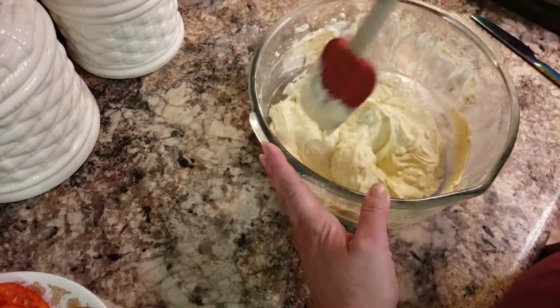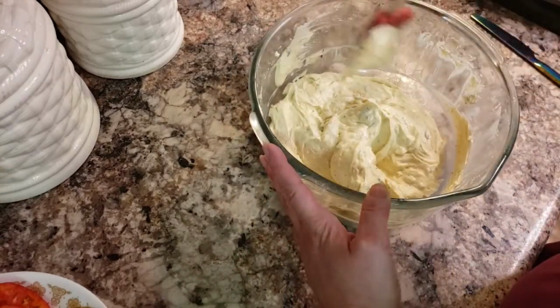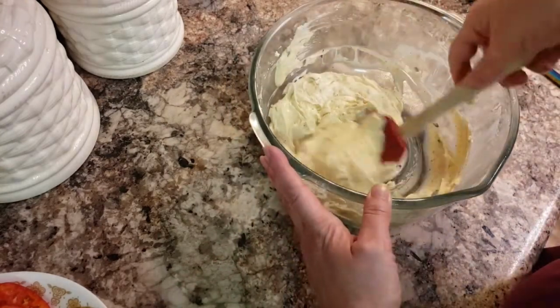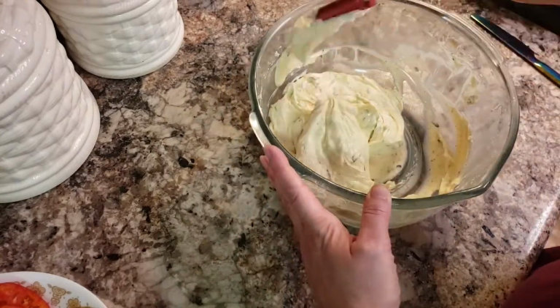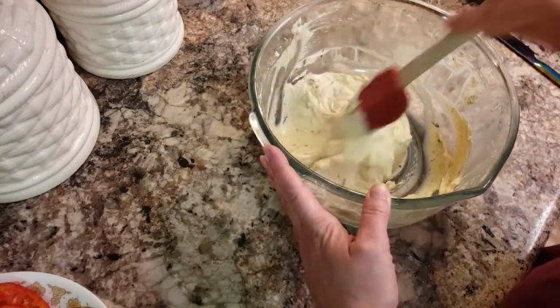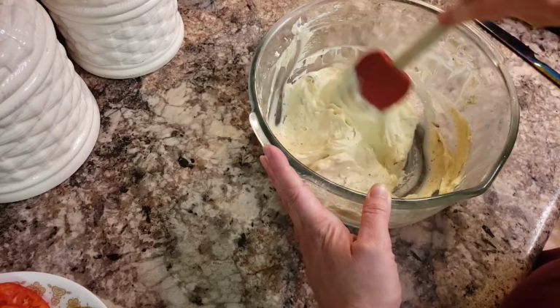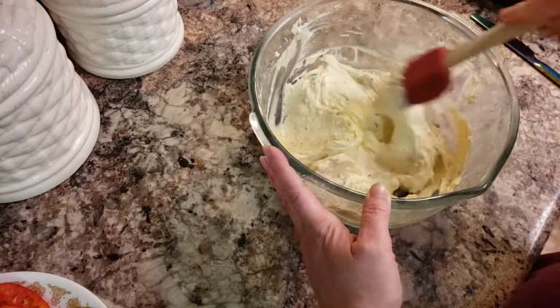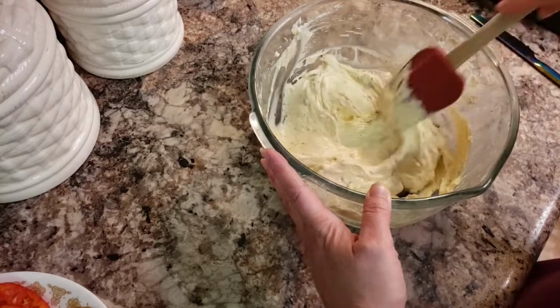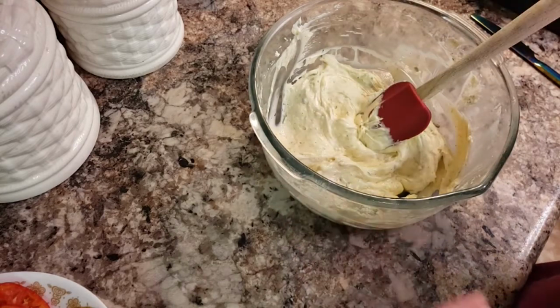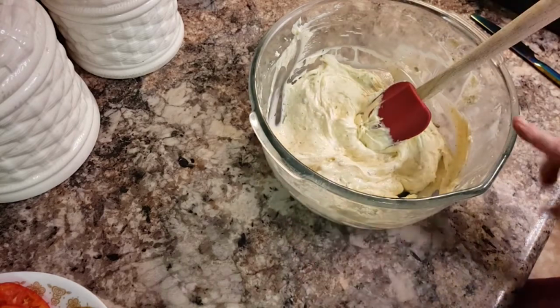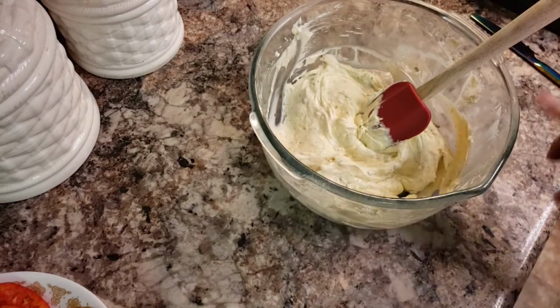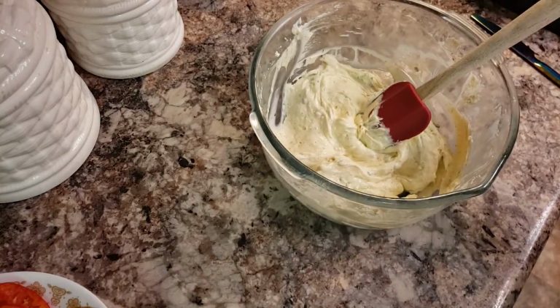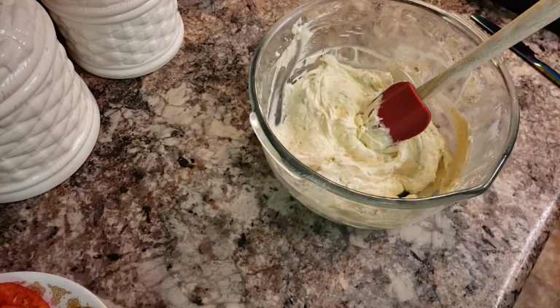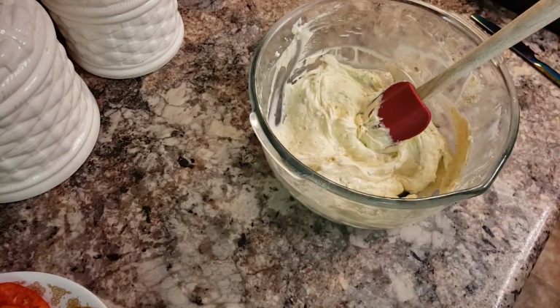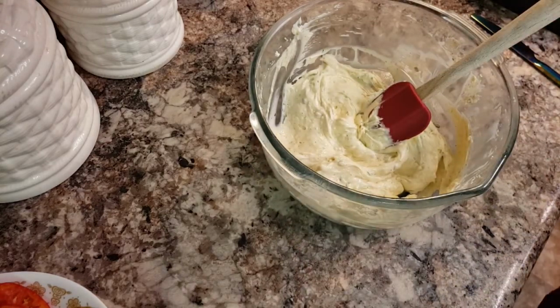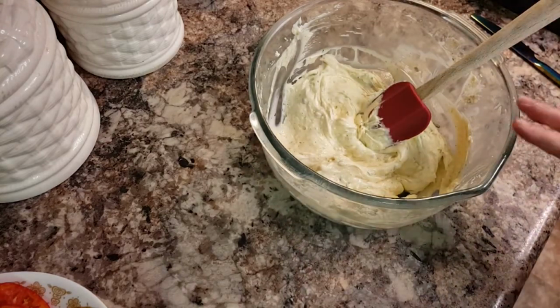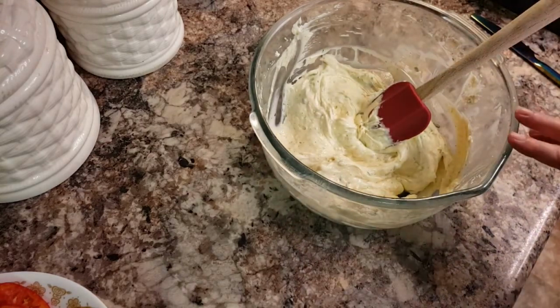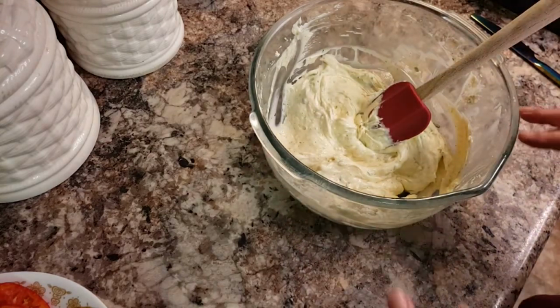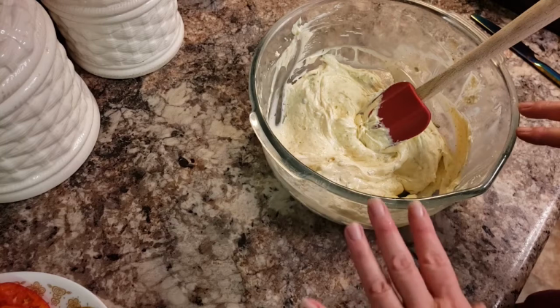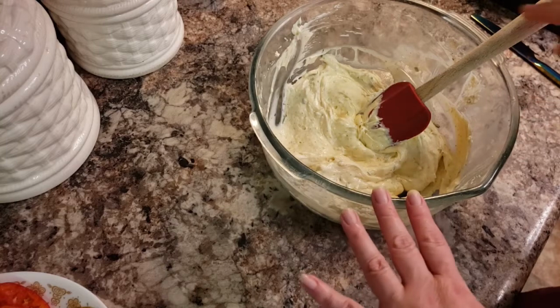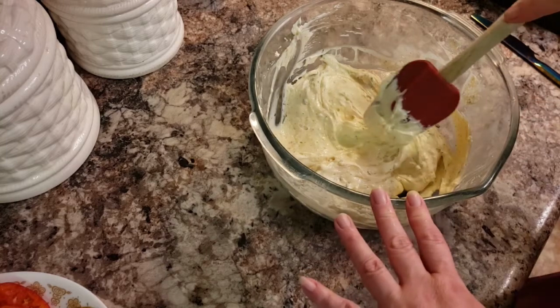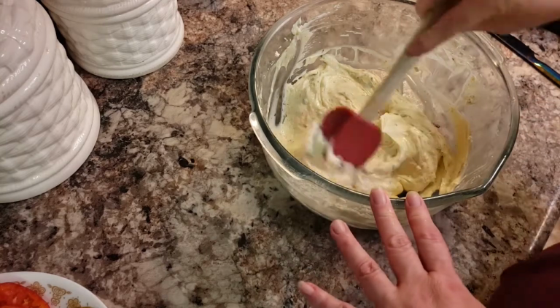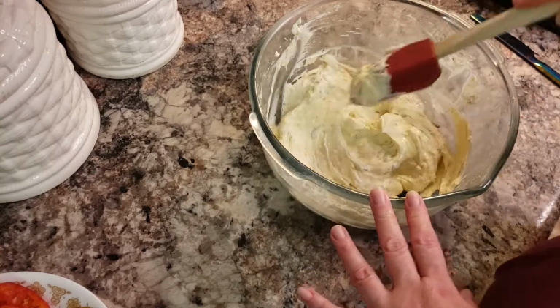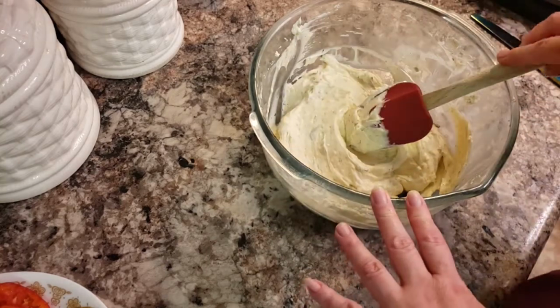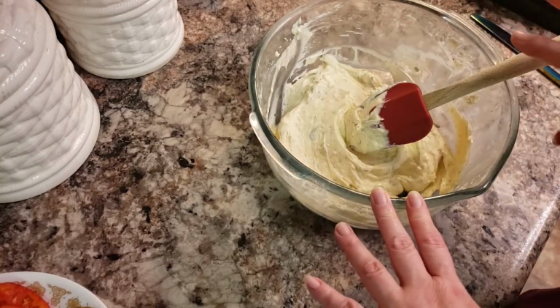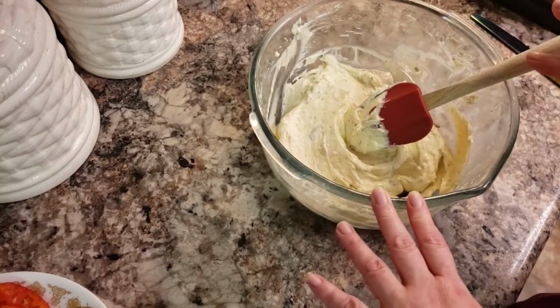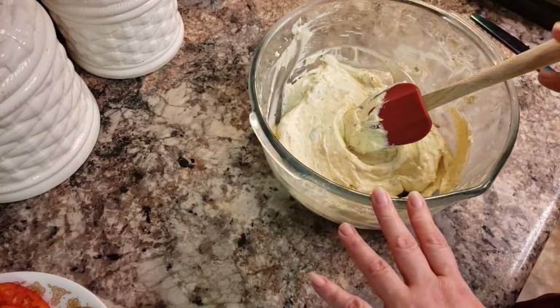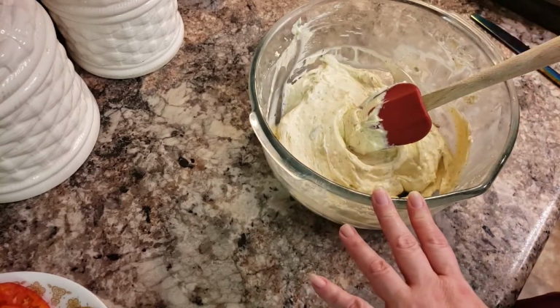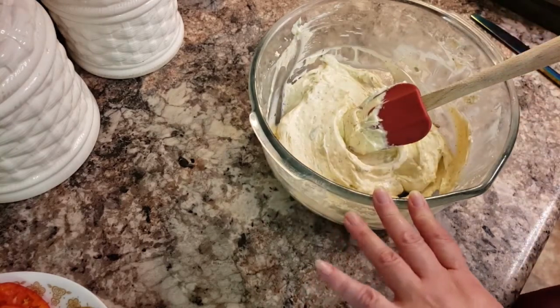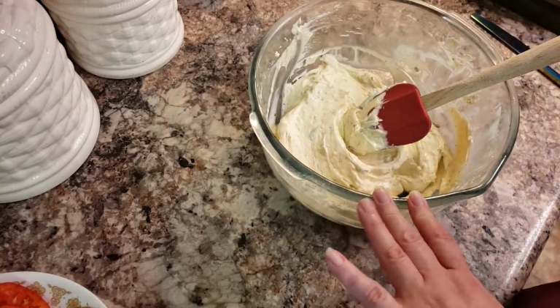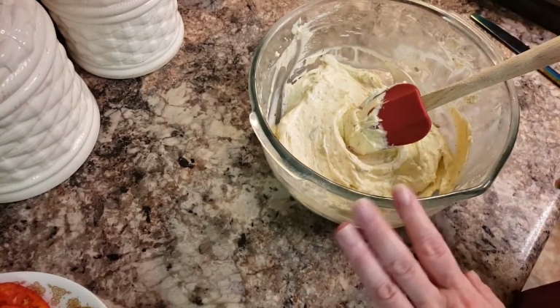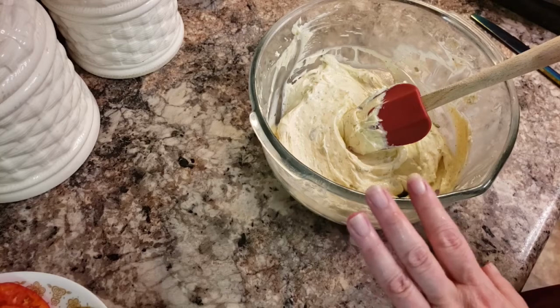Now this is going to go in the refrigerator and I'm going to leave it set for about 20 minutes. That will give me time for my pastries to finish thawing out. It takes 40 minutes for puff pastry to thaw out, so give yourself some time.